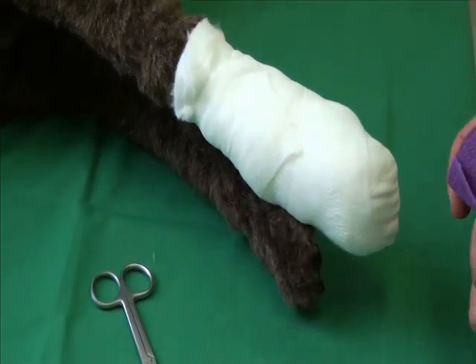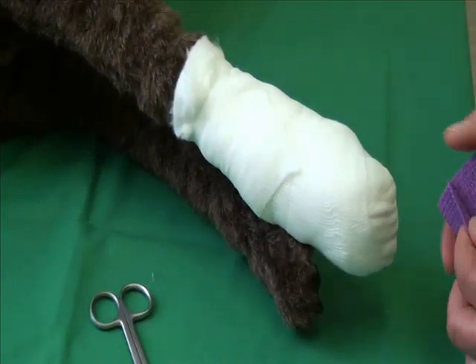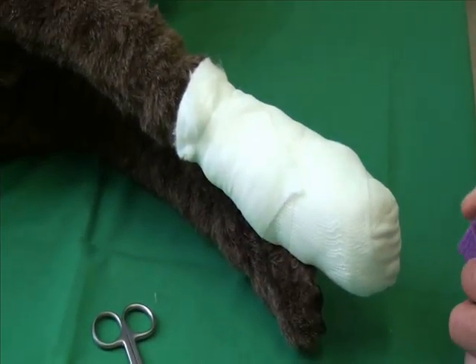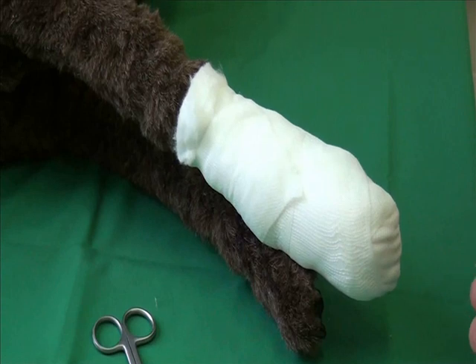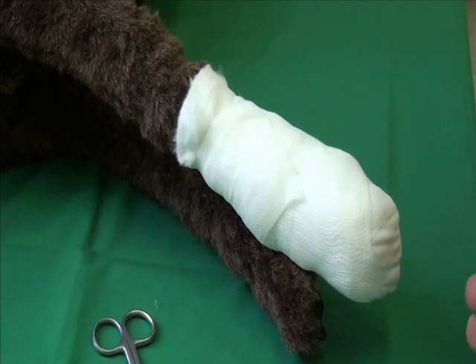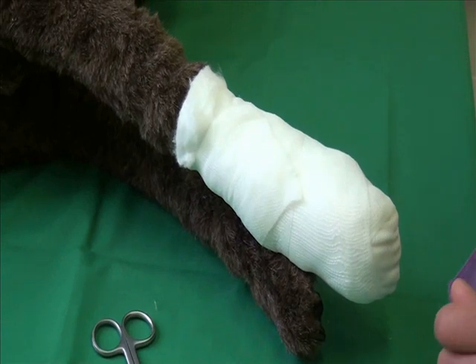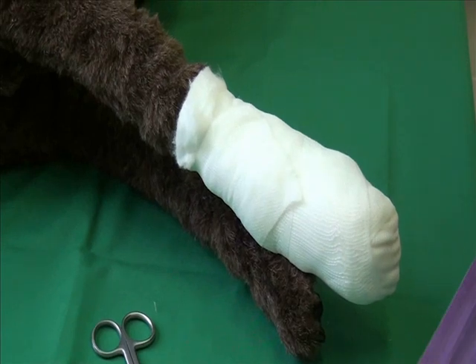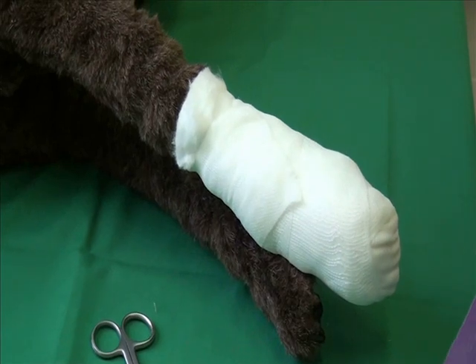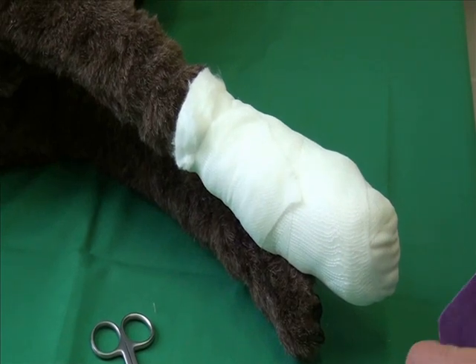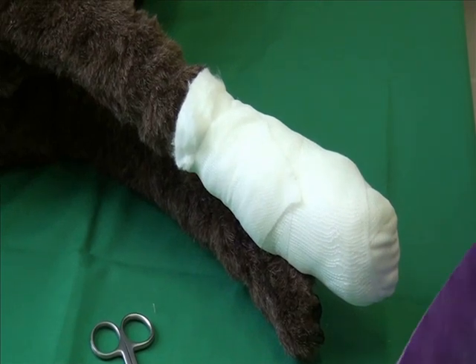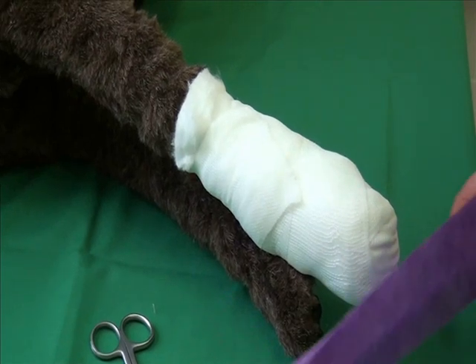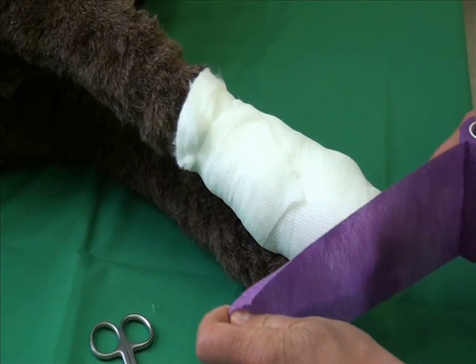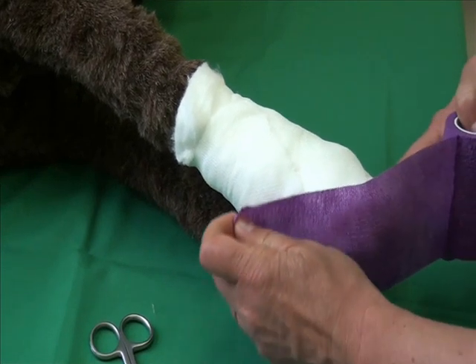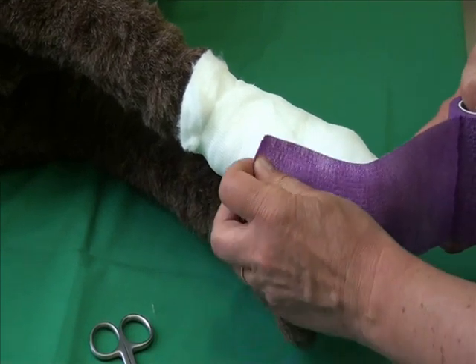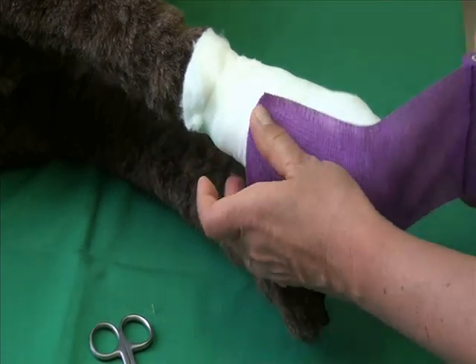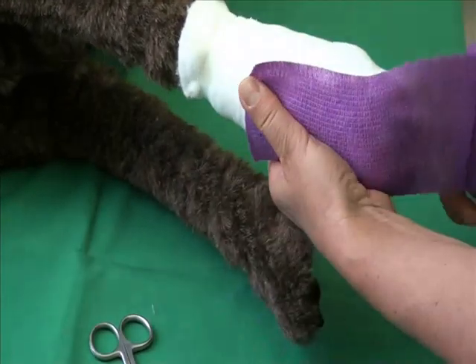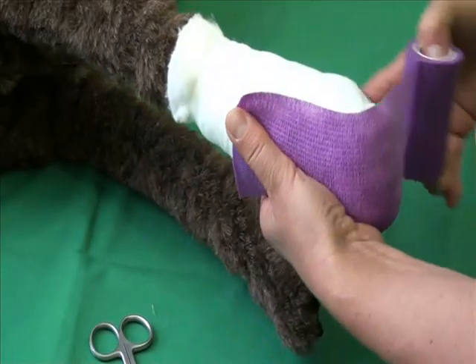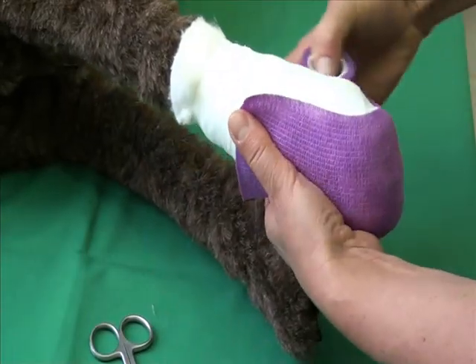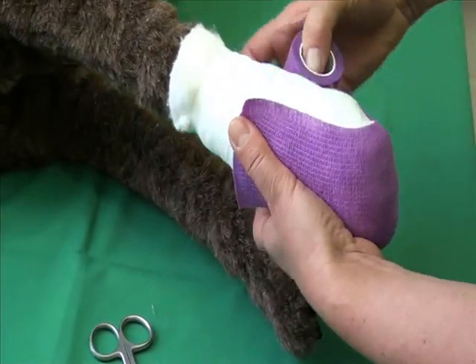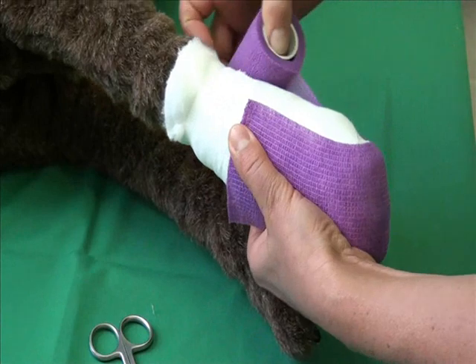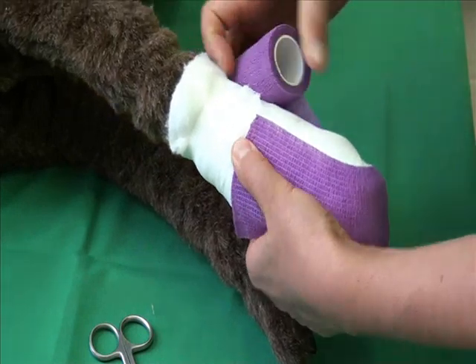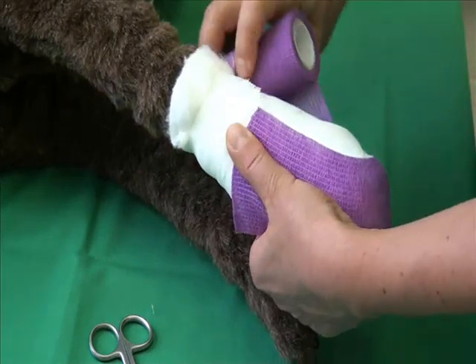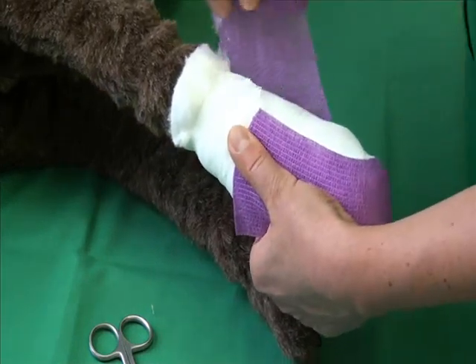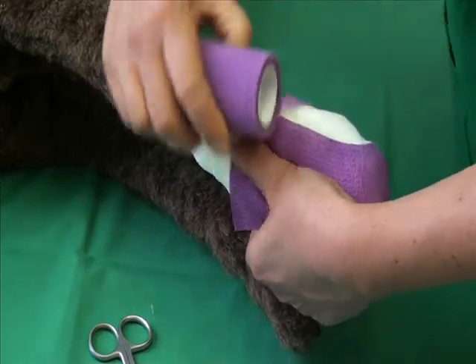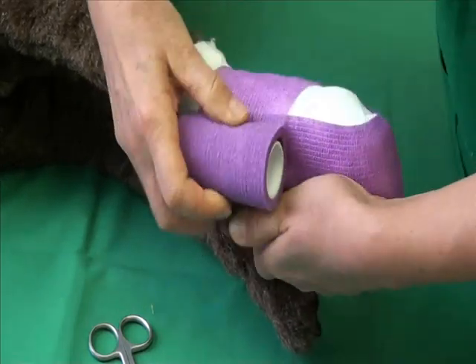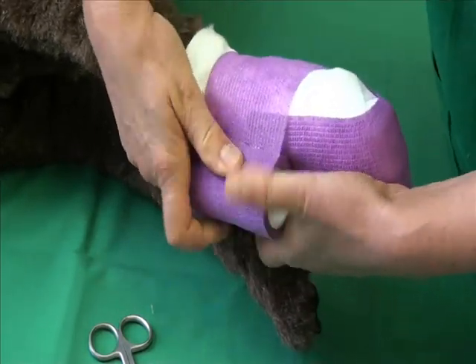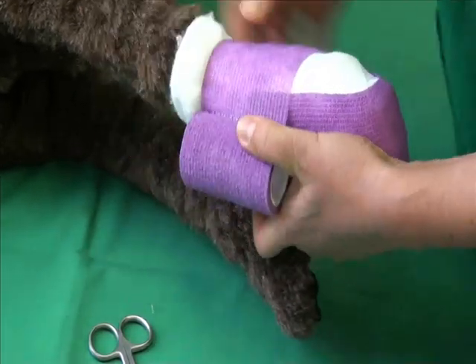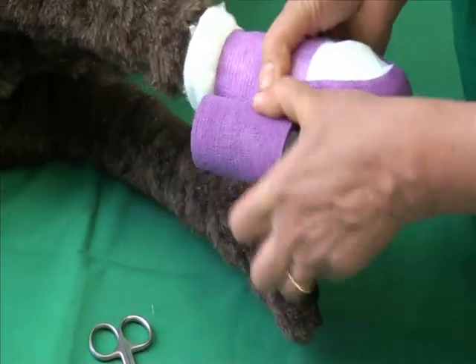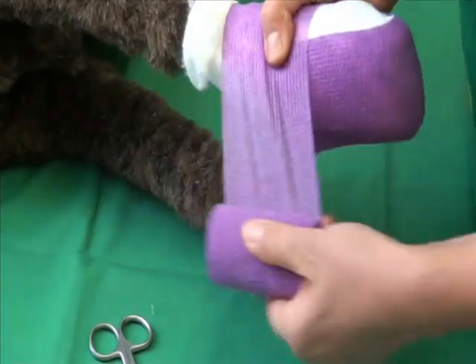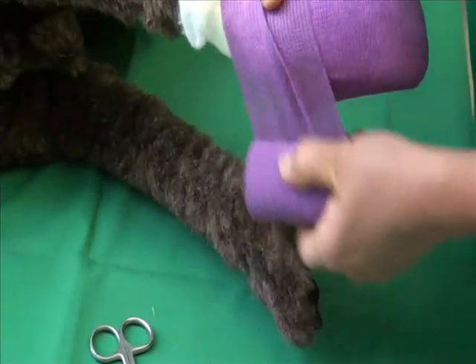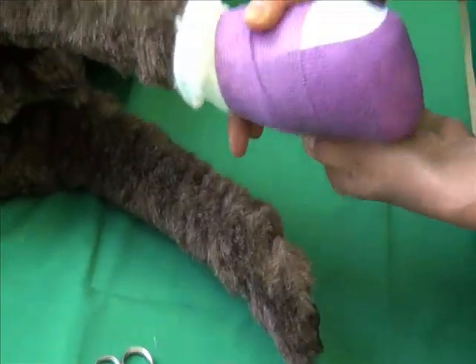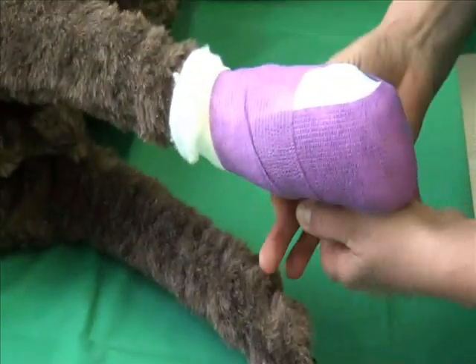The final or tertiary layer is a self-adhesive bandage. Start this in the same way, from dorsal to palmar. Continue in figures of eight and from distal to proximal.